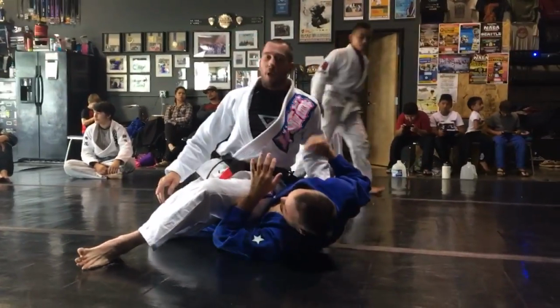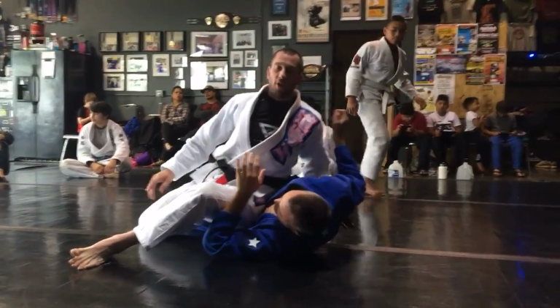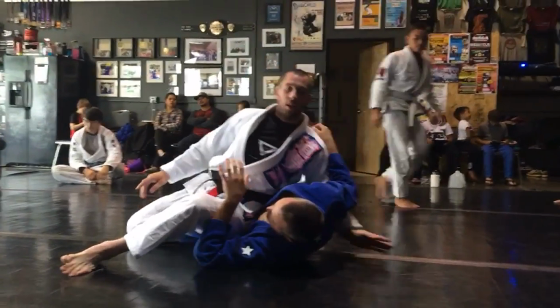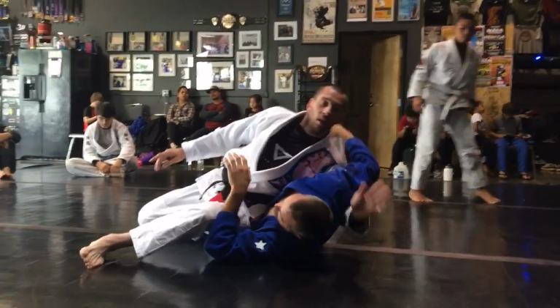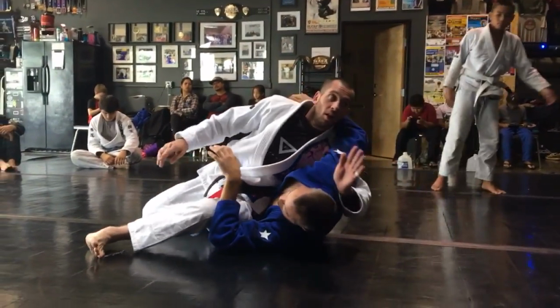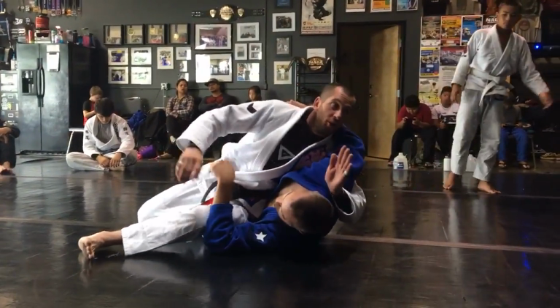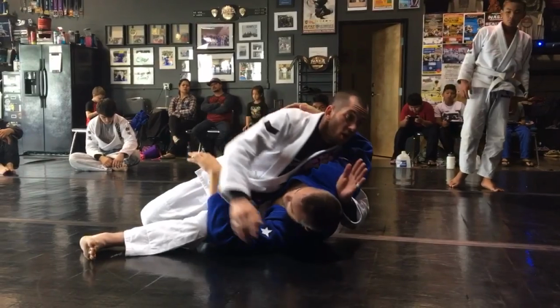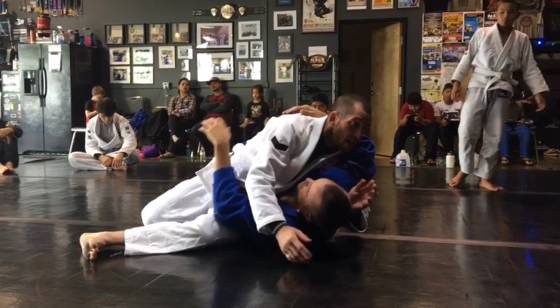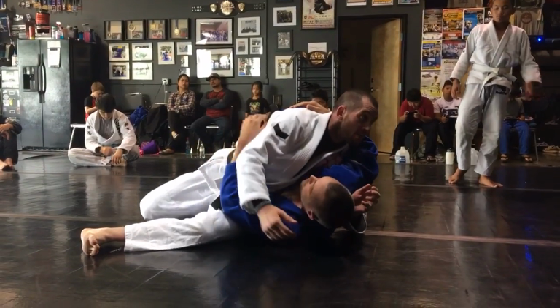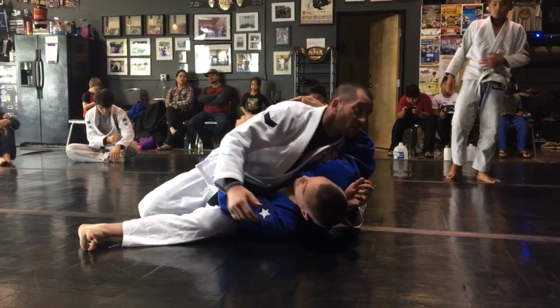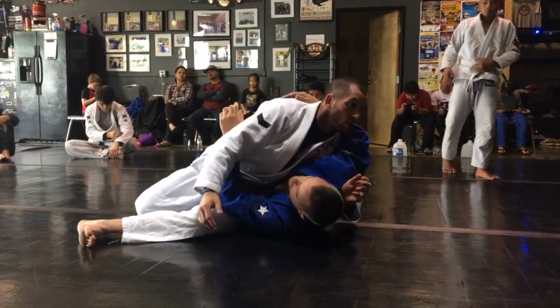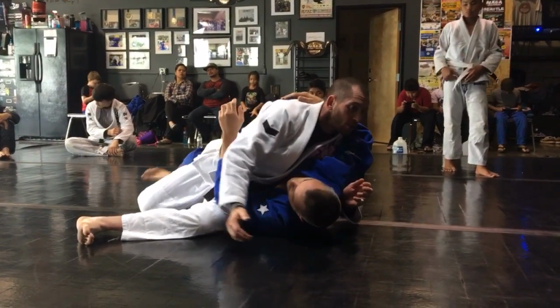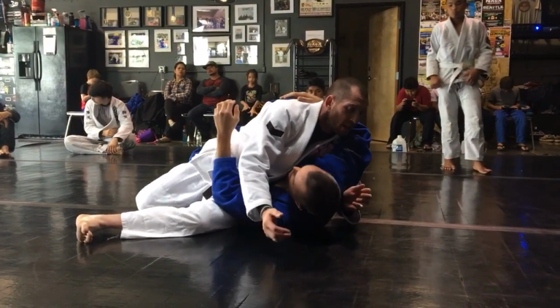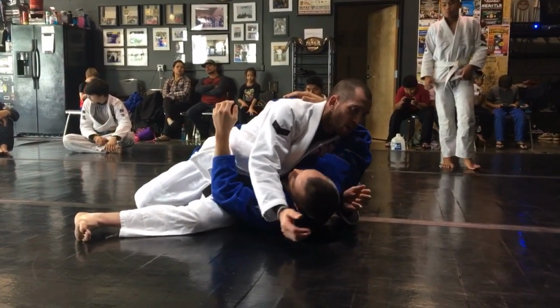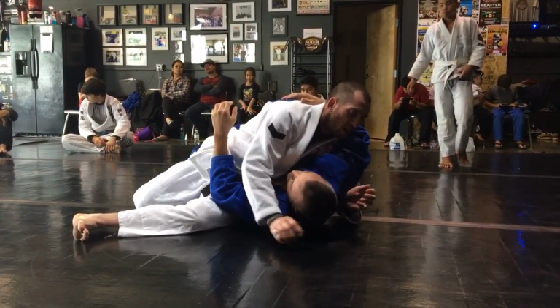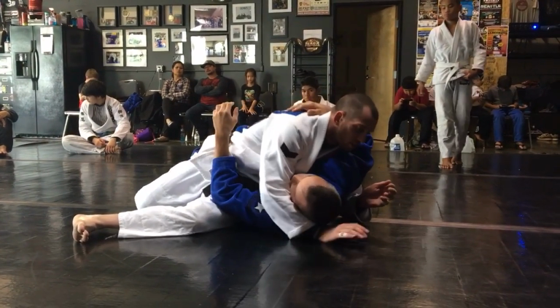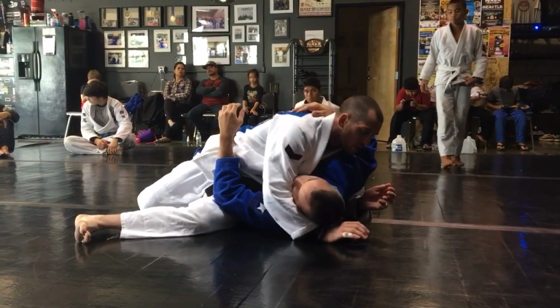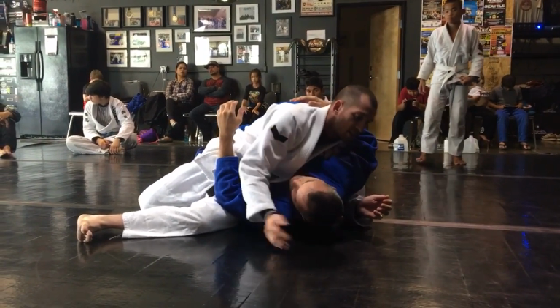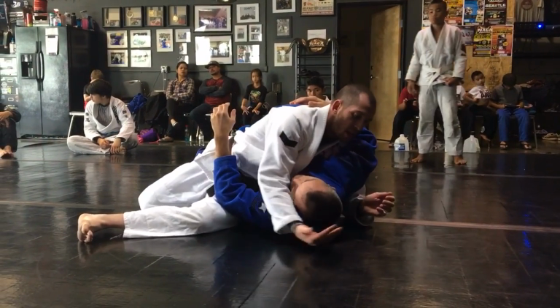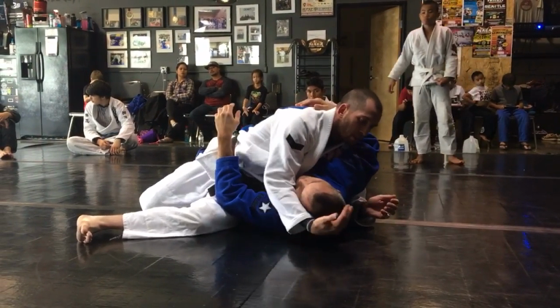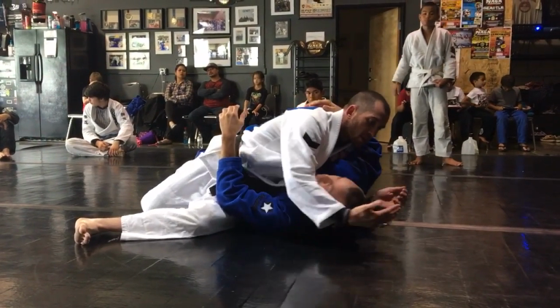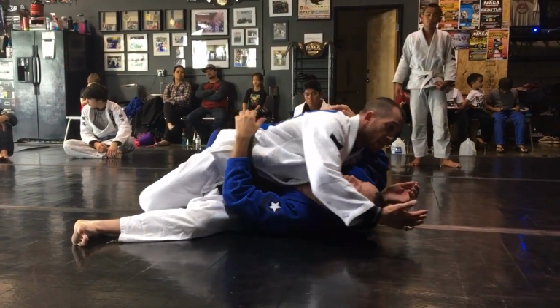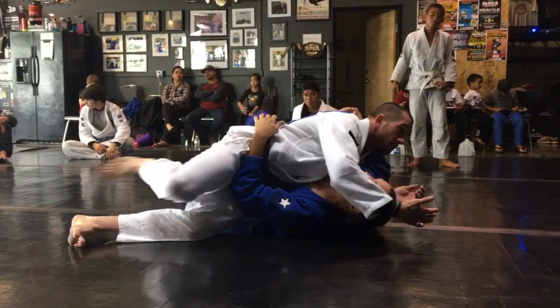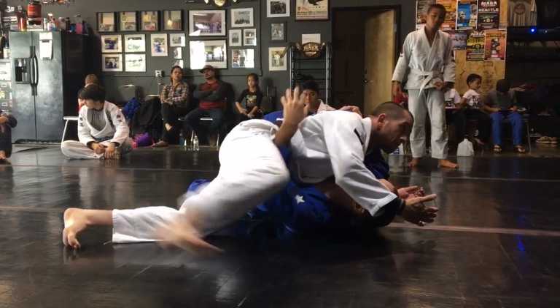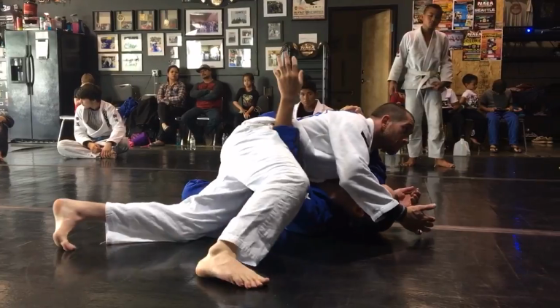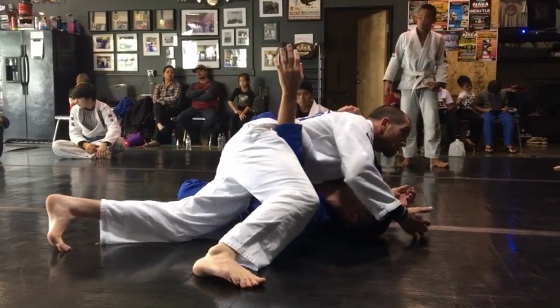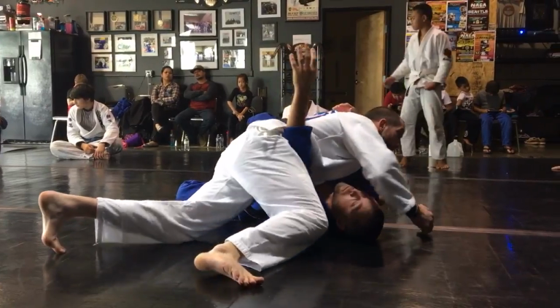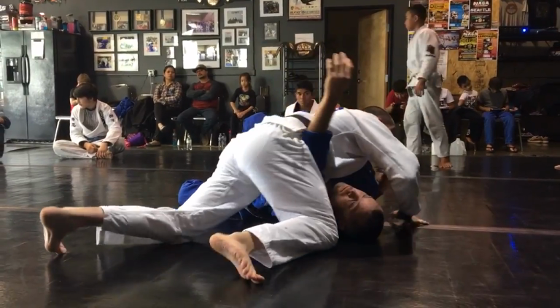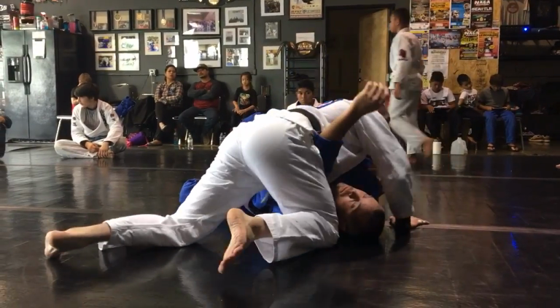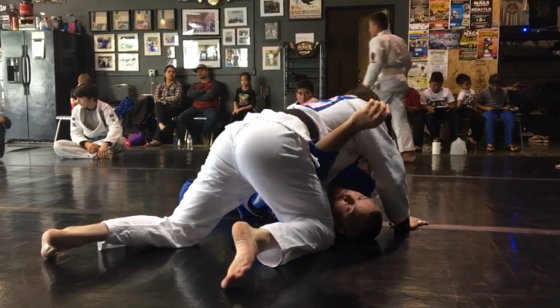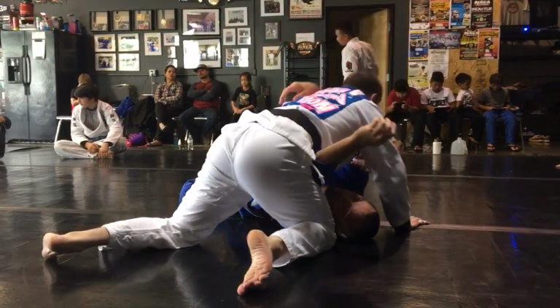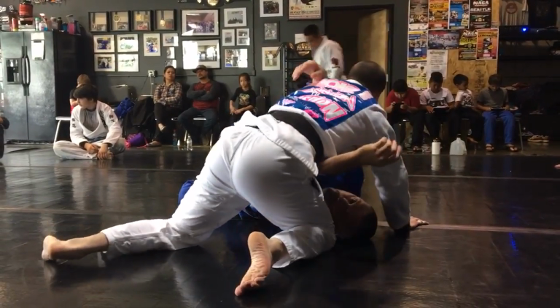Put handcuffs on him, step over, underhook. And if he still has a hold of his foot, I'm not going to cross-face — I'm just going to turn his head, and then I finish.